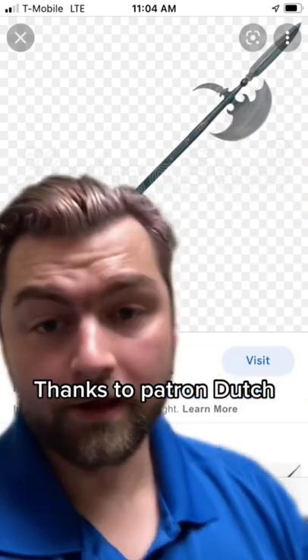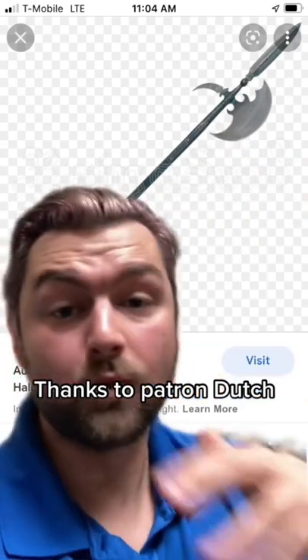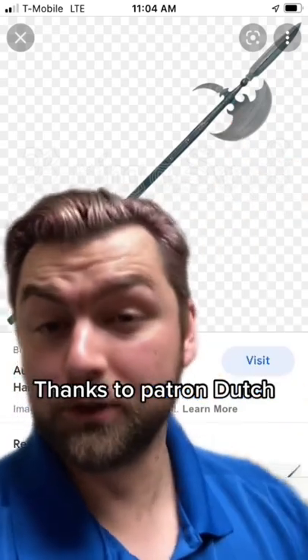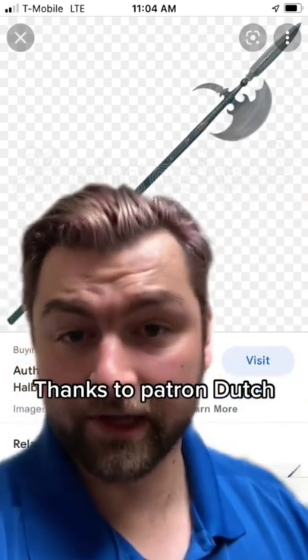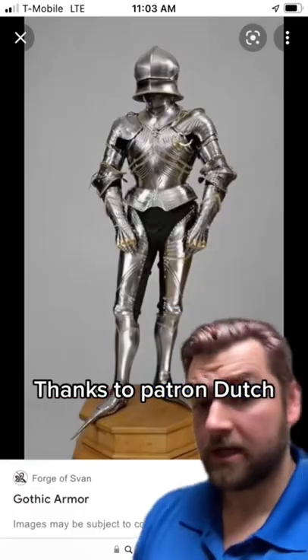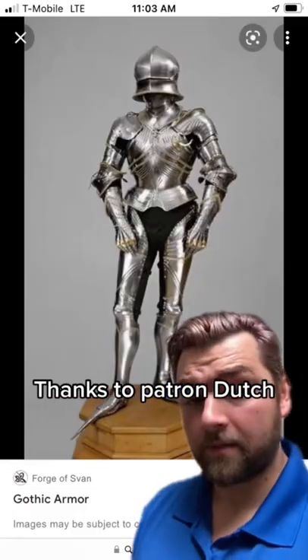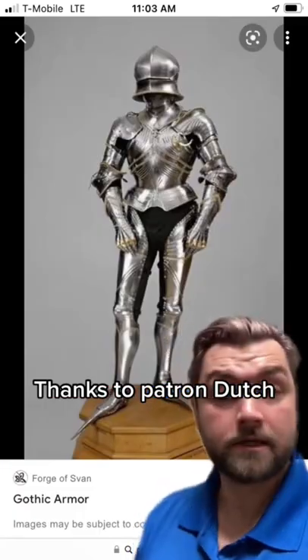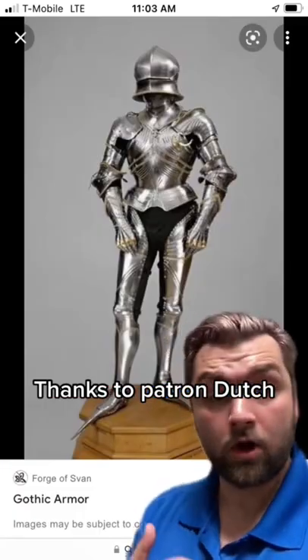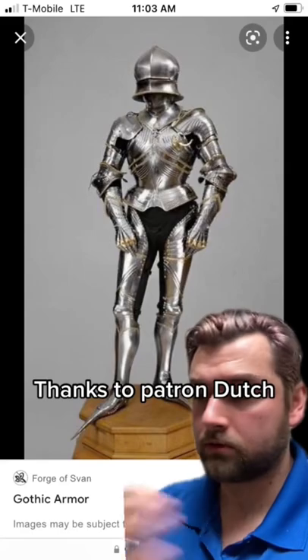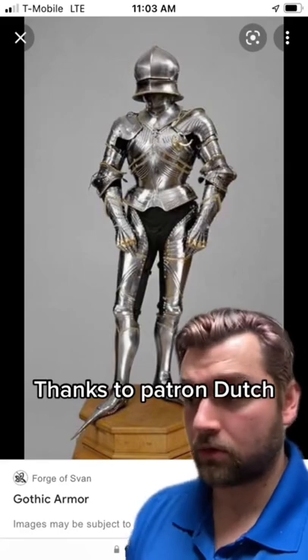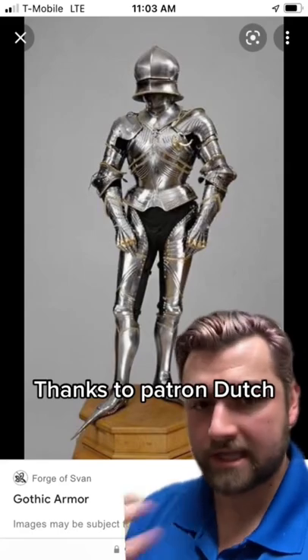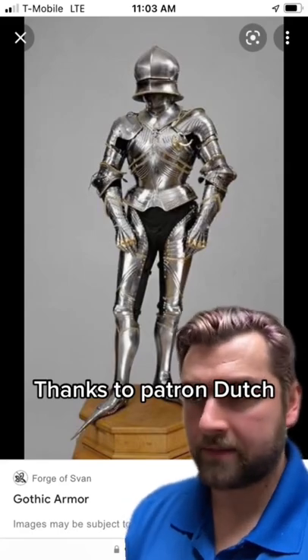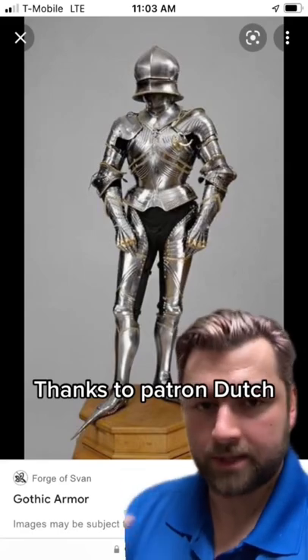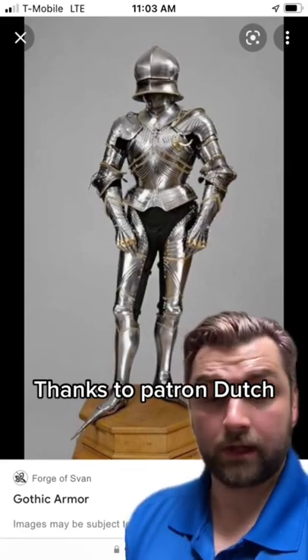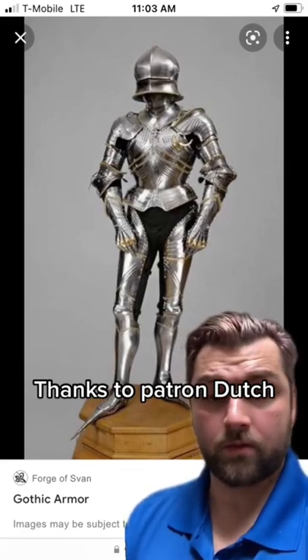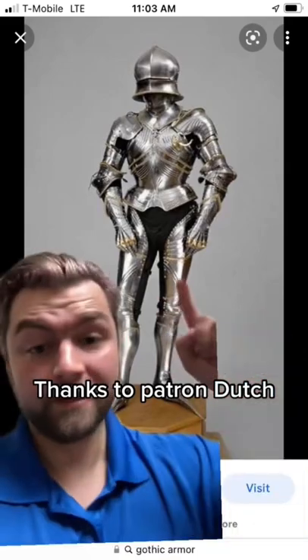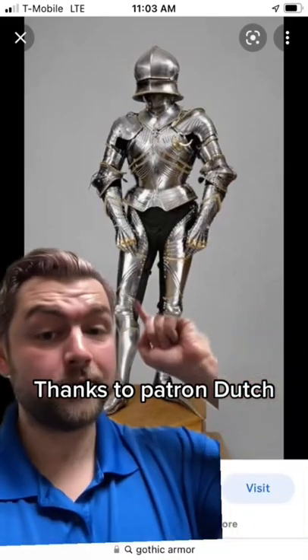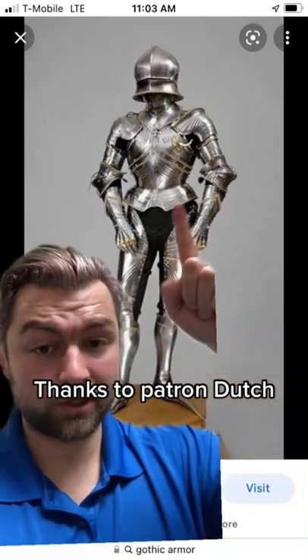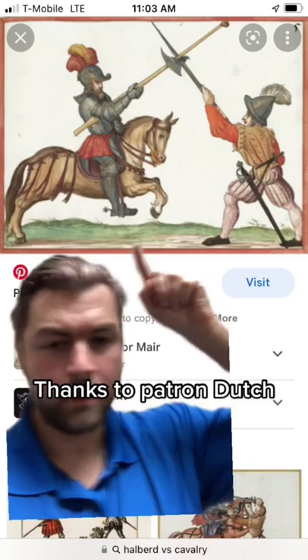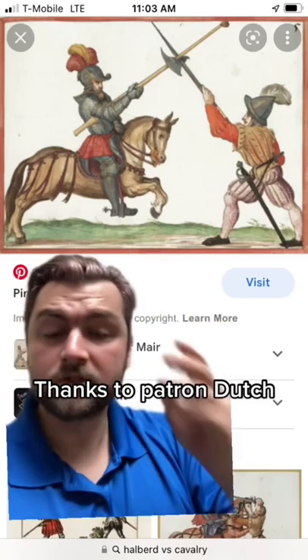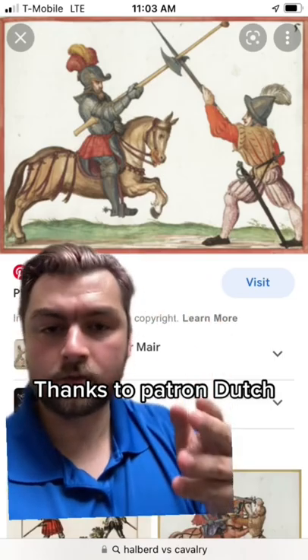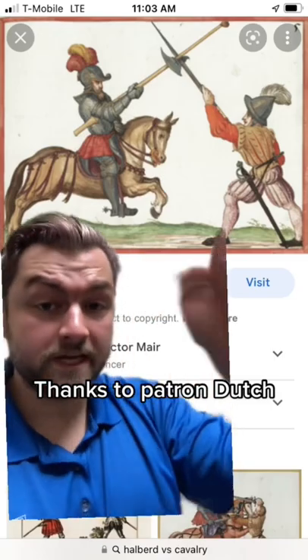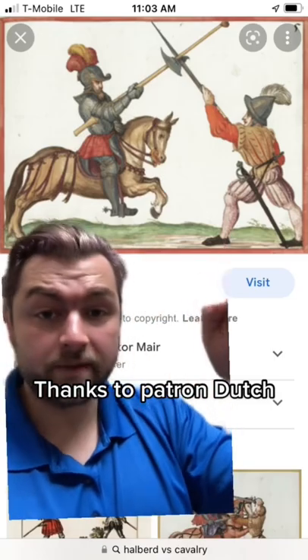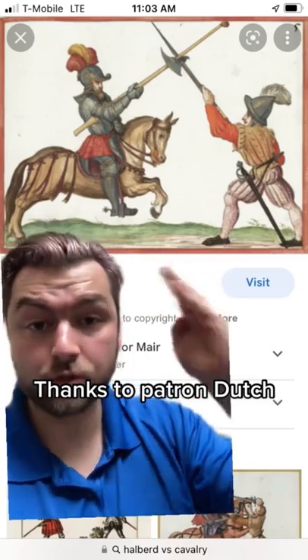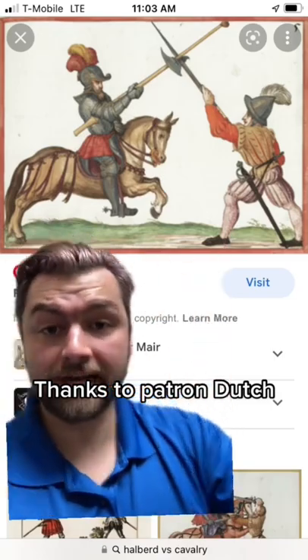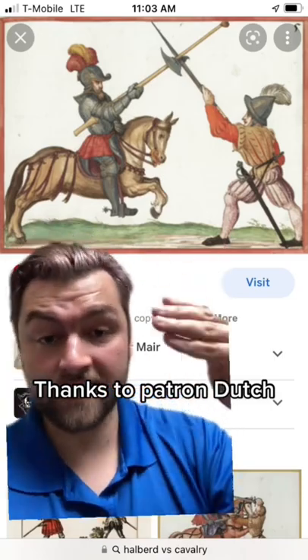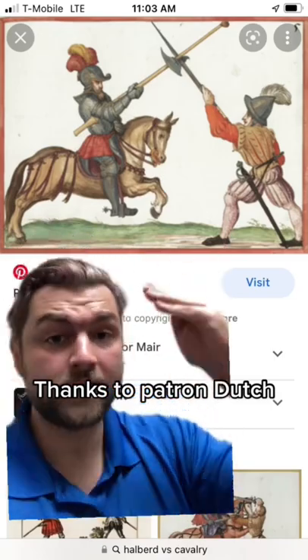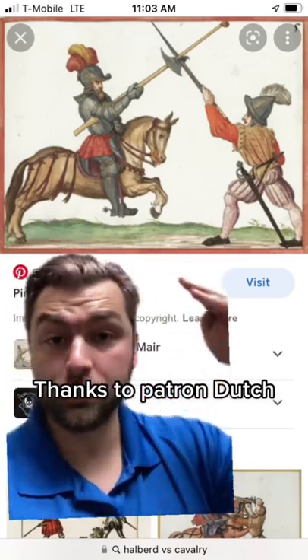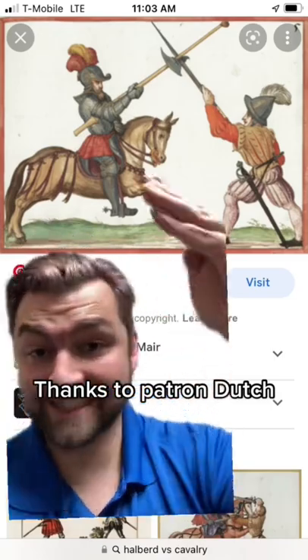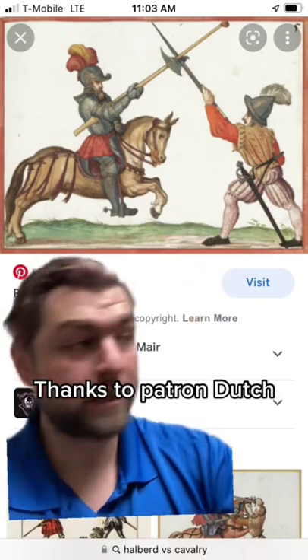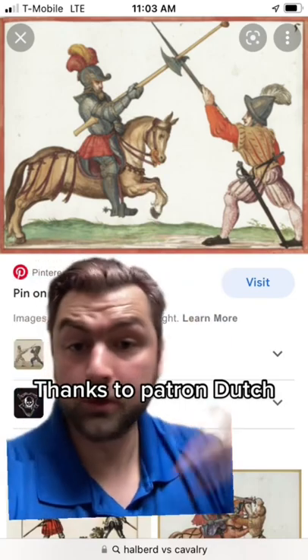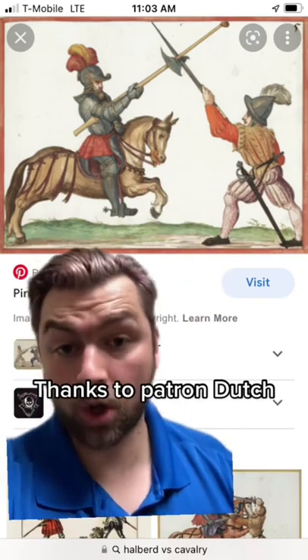This was the weapon that could do everything. It became very popular at a time when armor had grown so strong that slashing weapons just simply didn't work anymore. Instead, you had to crush them. And it was the perfect weapon for the infantryman, because you could use it against heavy infantry, you could use it against cavalry, you could use it against all of it.